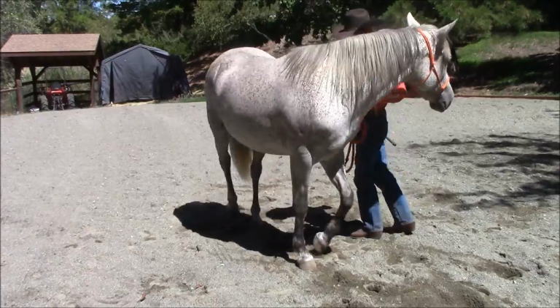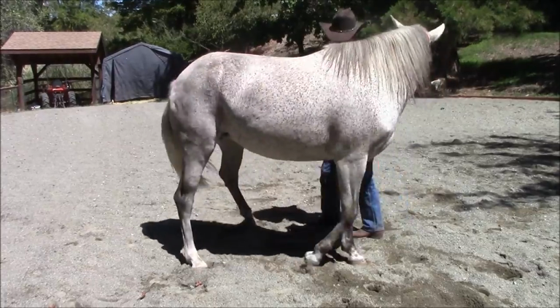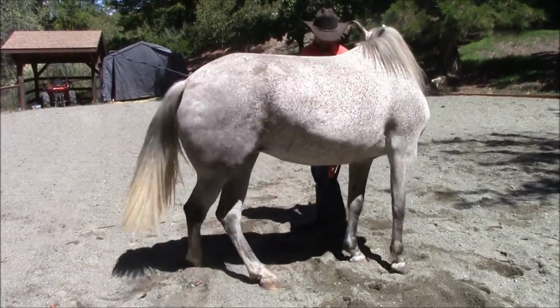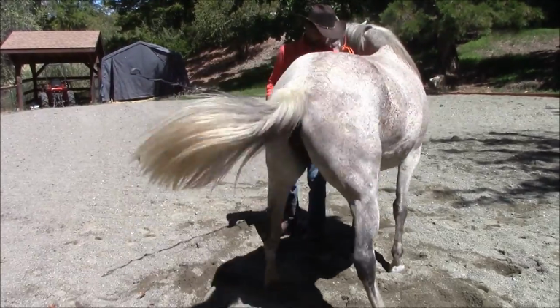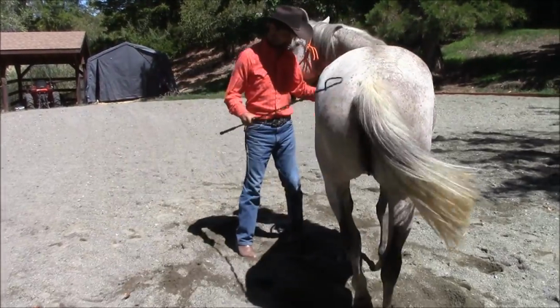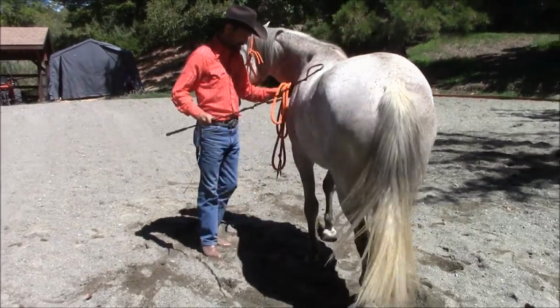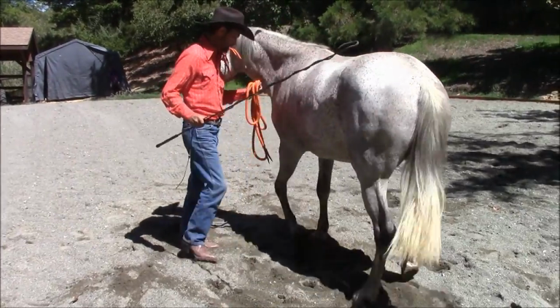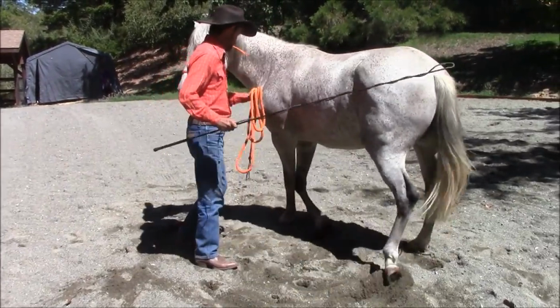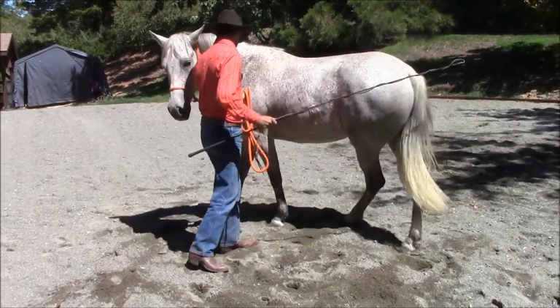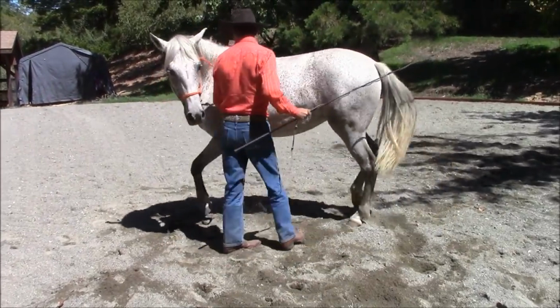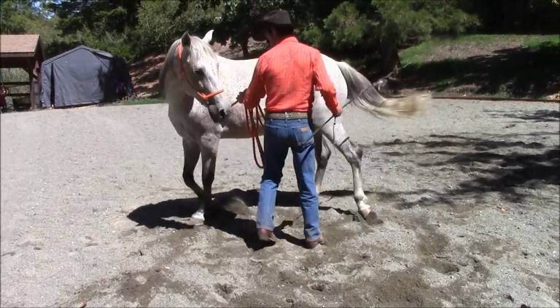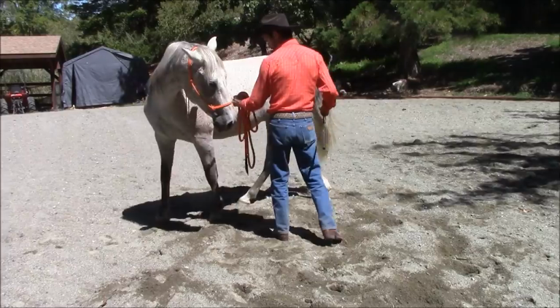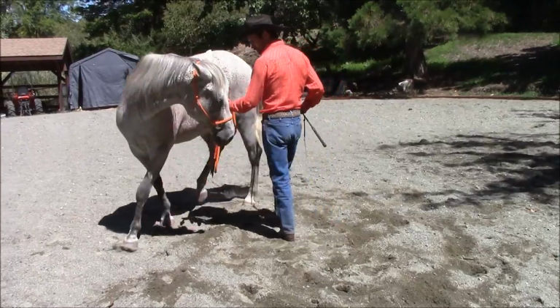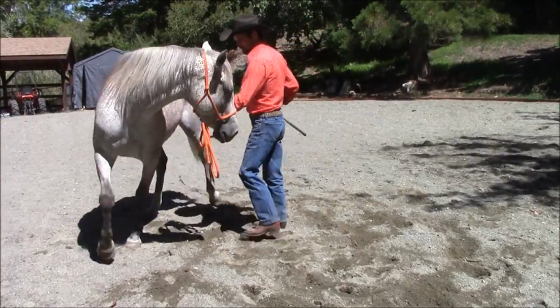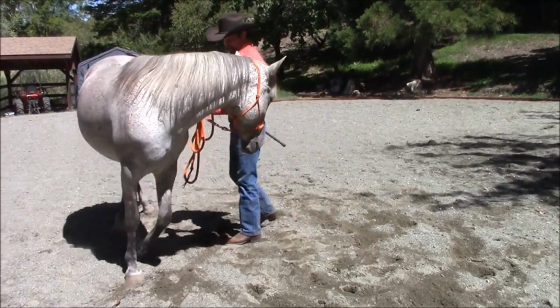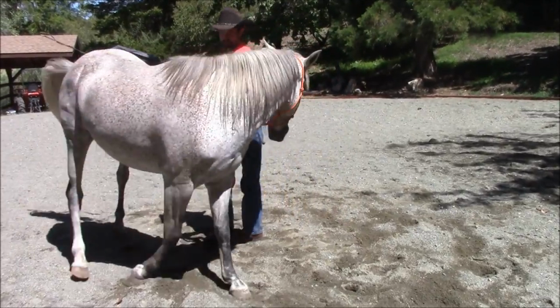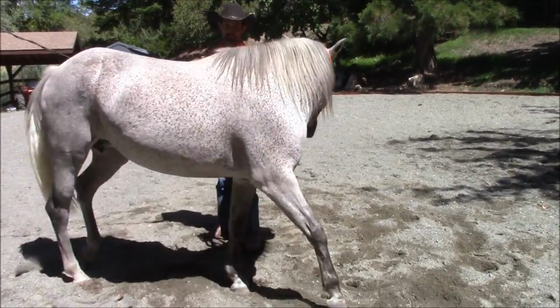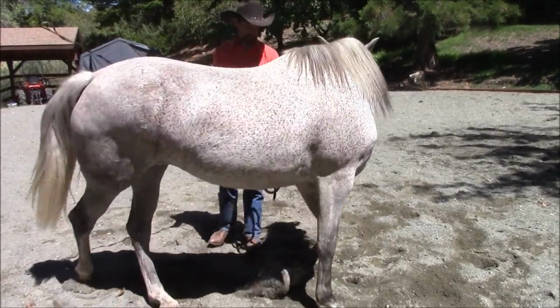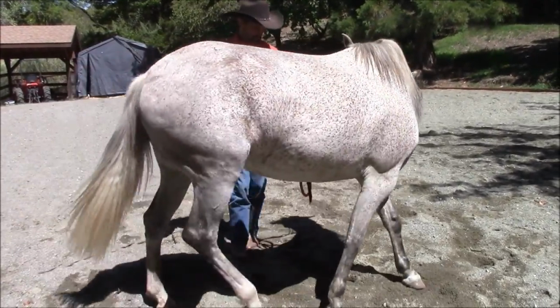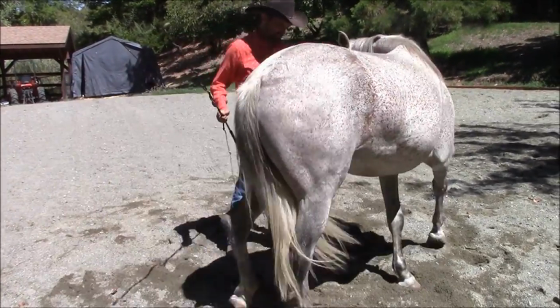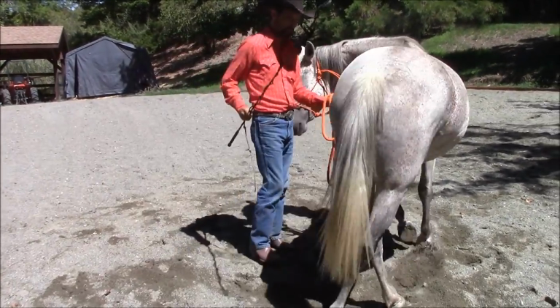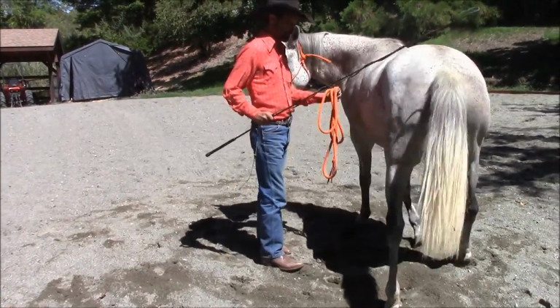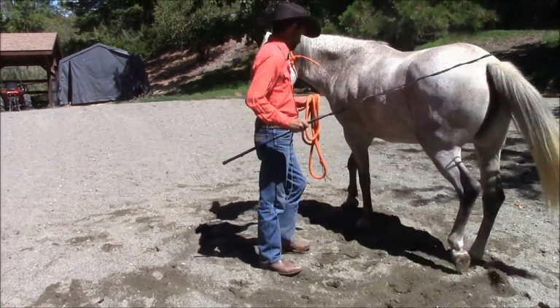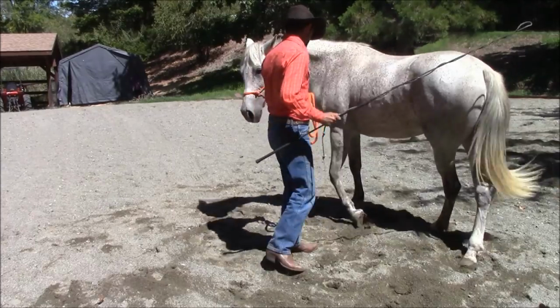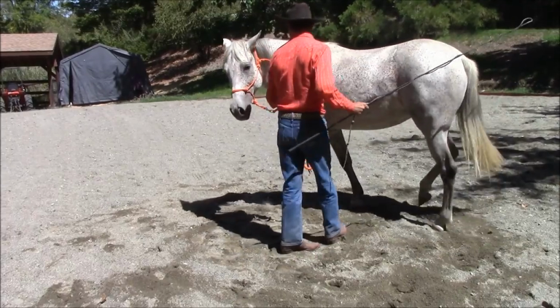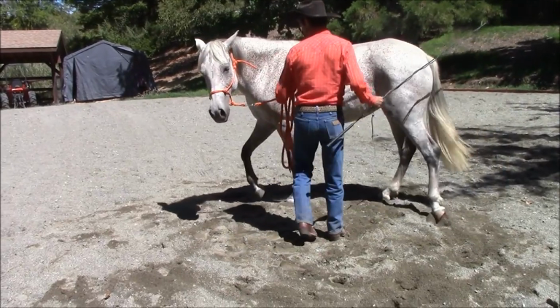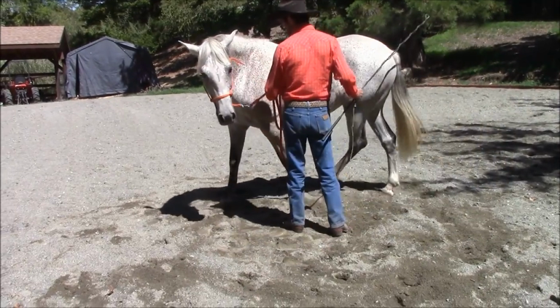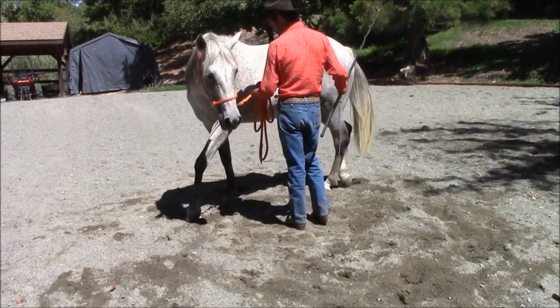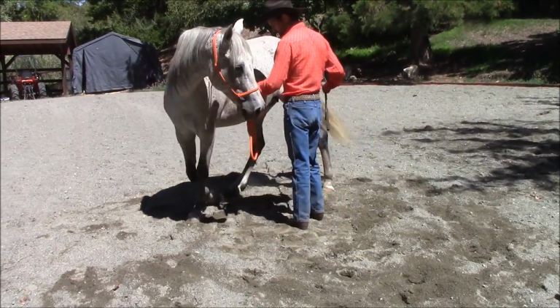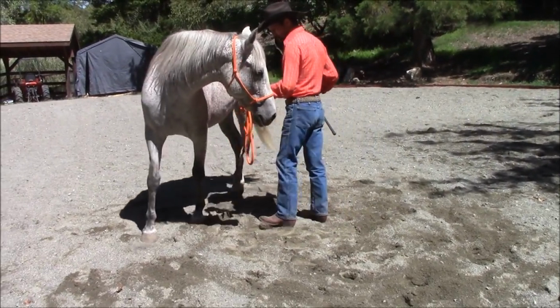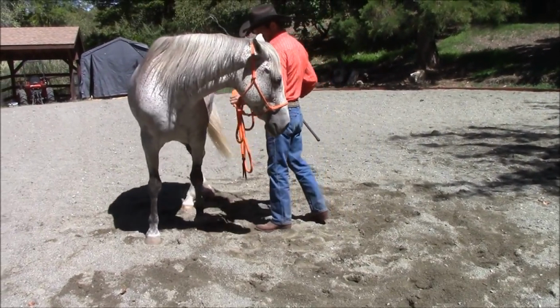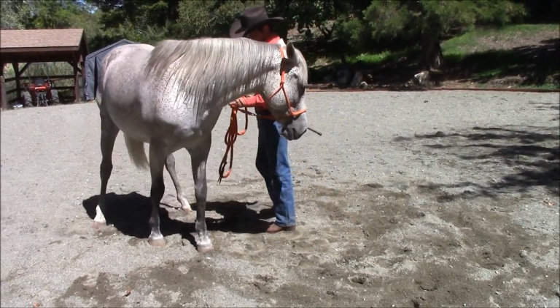I'm going to have her start going around me because I want her to start staying flexed right there. Then I'm going to have her go around me. This way, if she goes to stop, all I have to do is tap her on the butt and have her start going forward again with the forward cue.